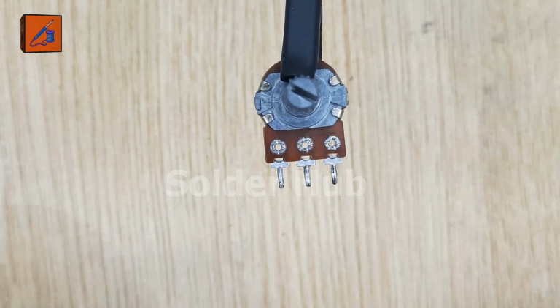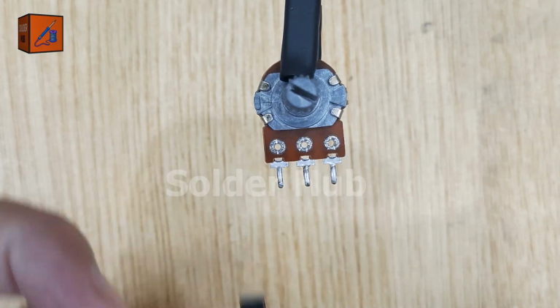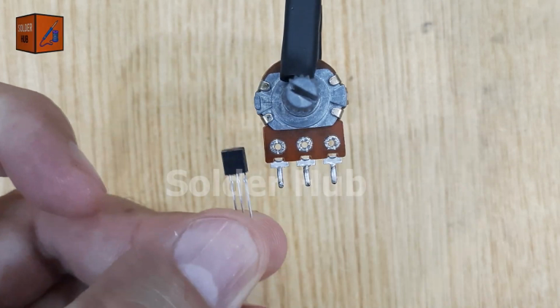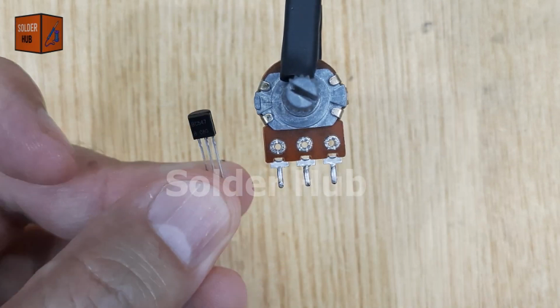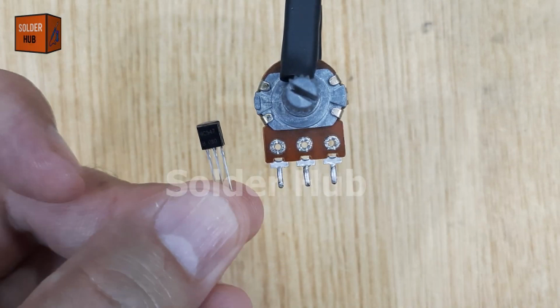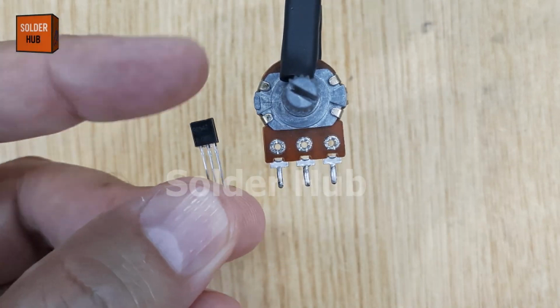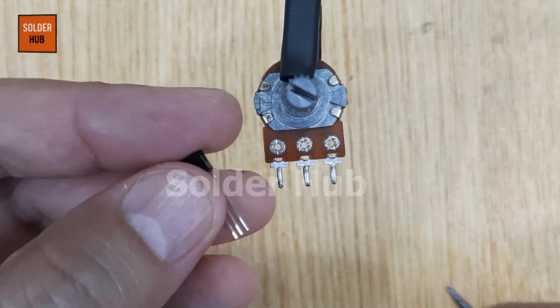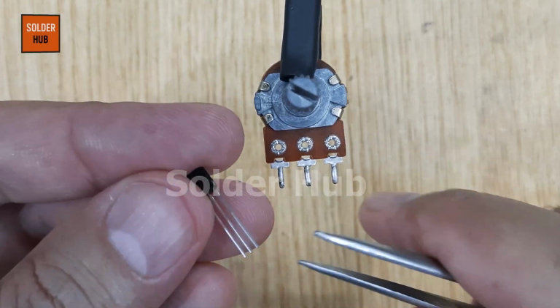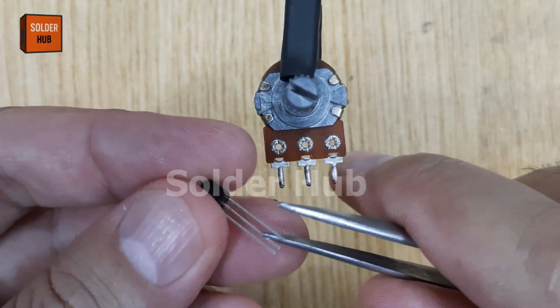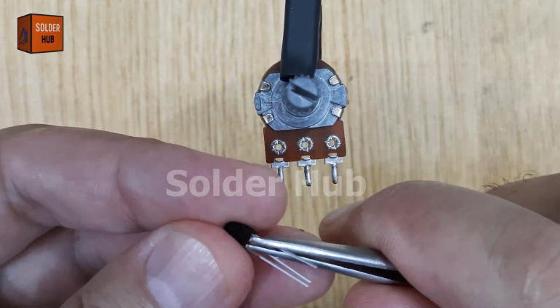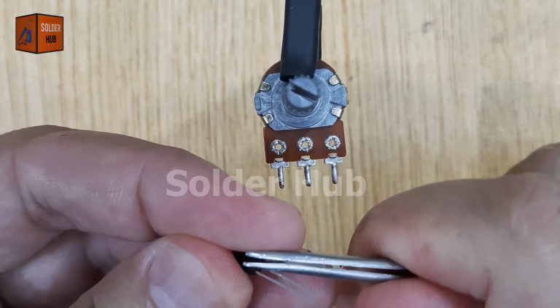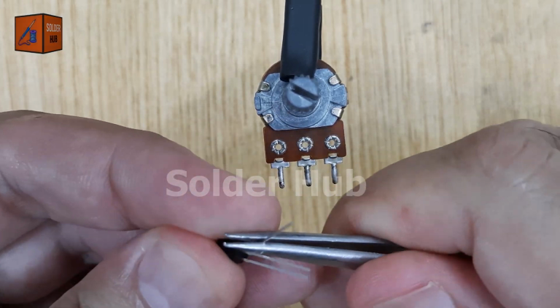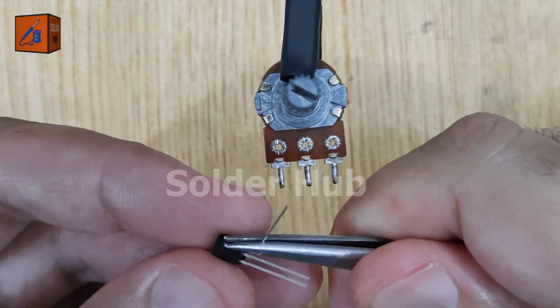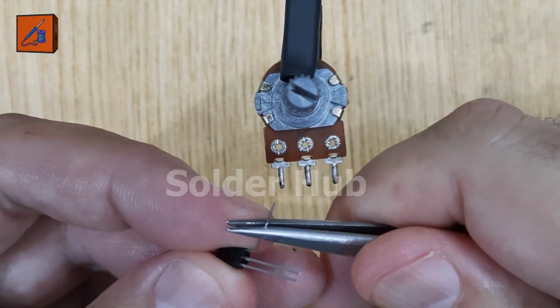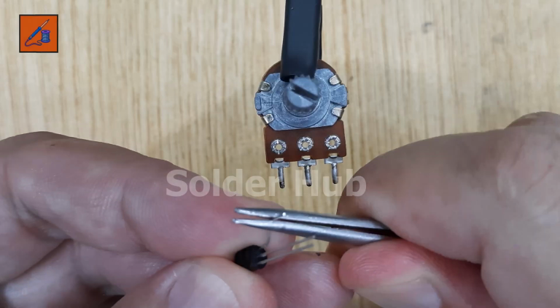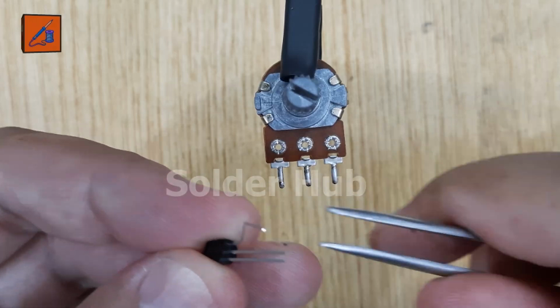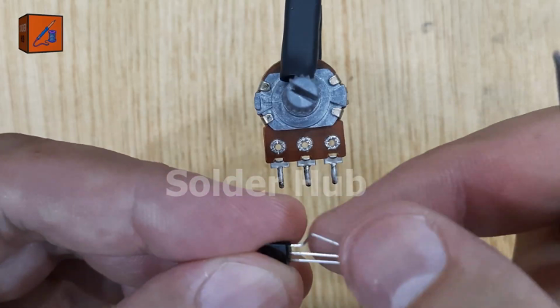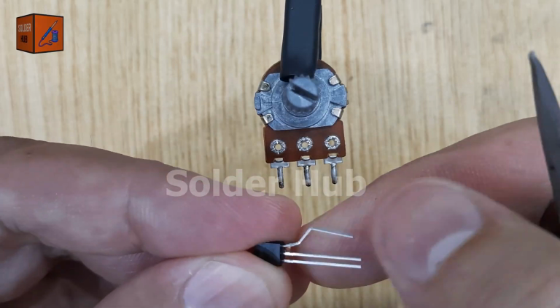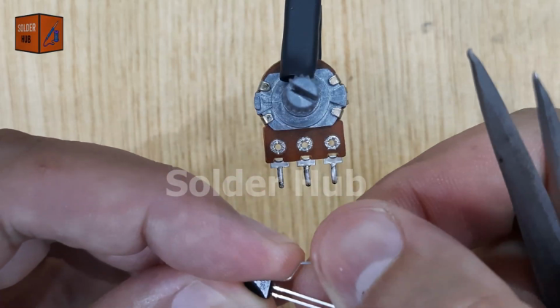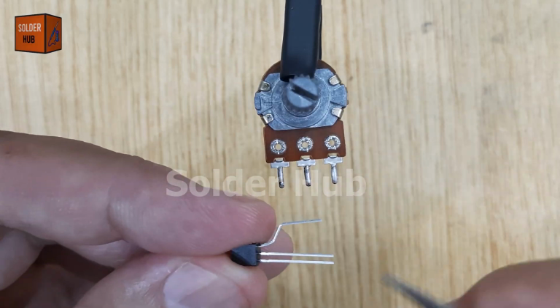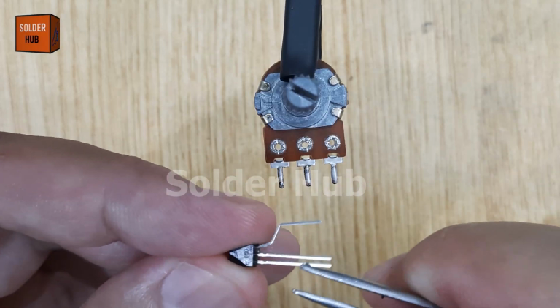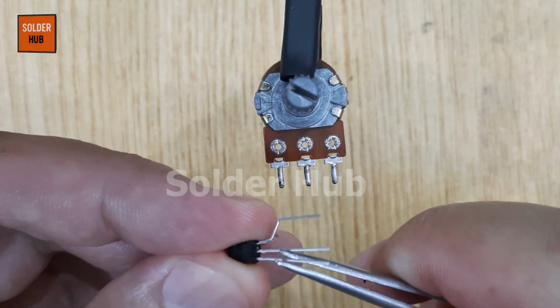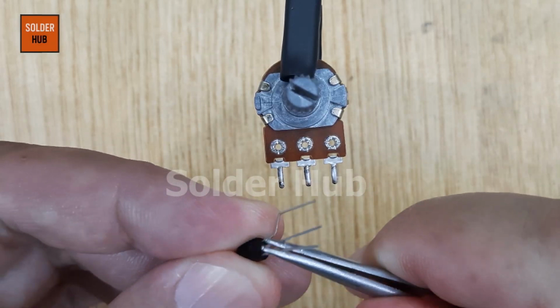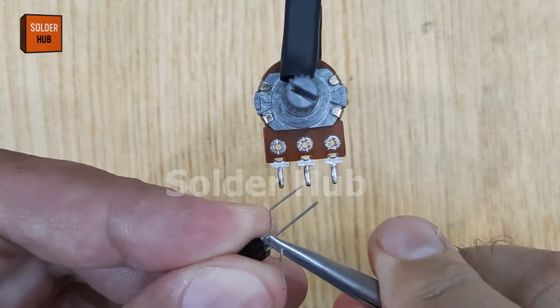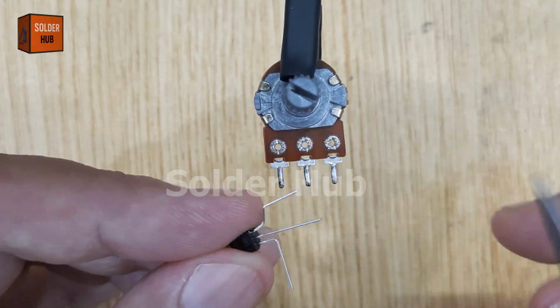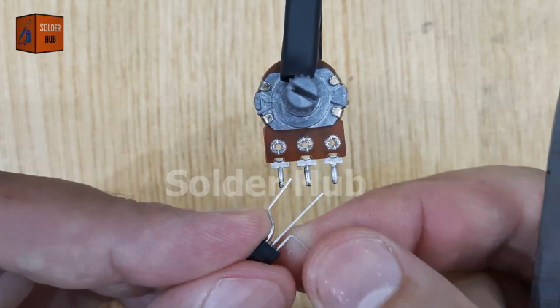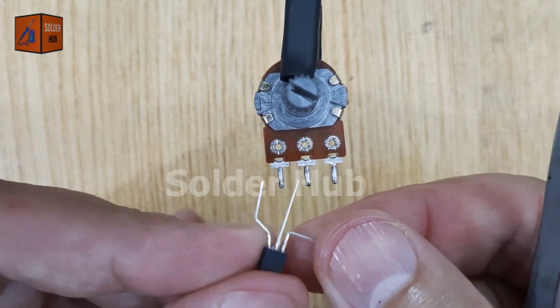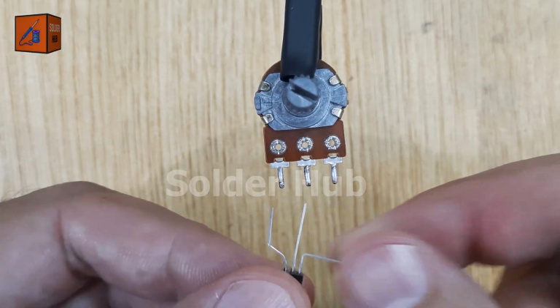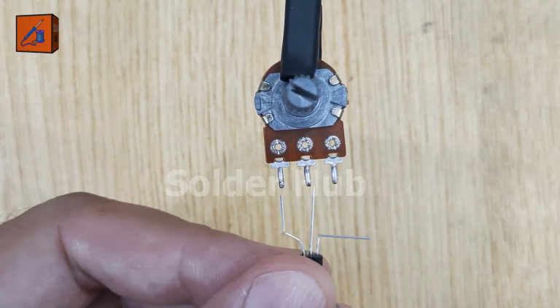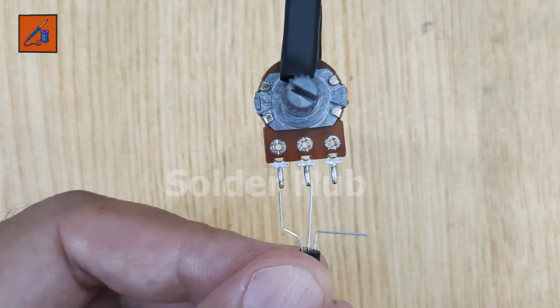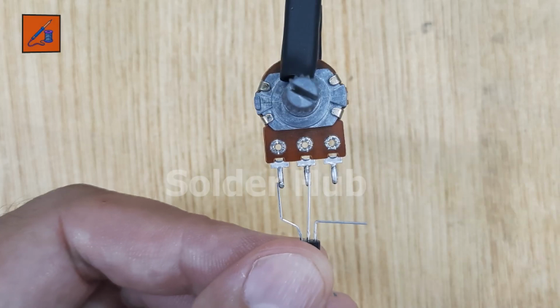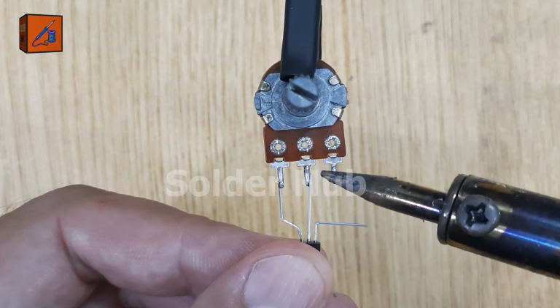The second component I'll be using is the BC547 transistor. I'll carefully bend the emitter pin so it's slightly apart from the base pin. This will make soldering easier and prevent accidental shorts.